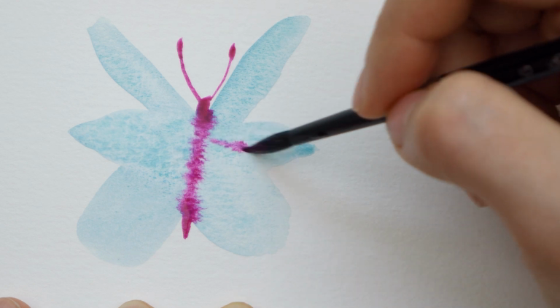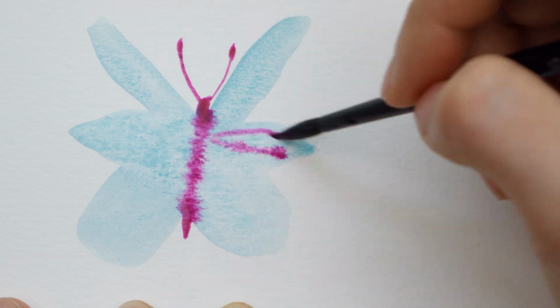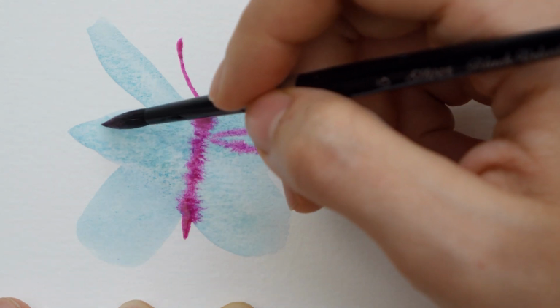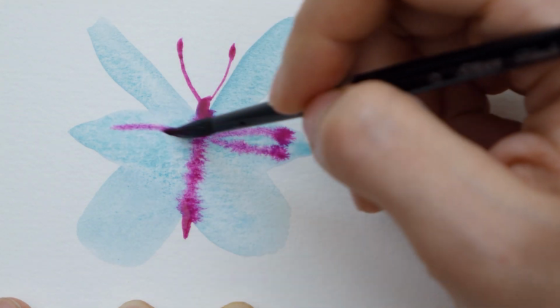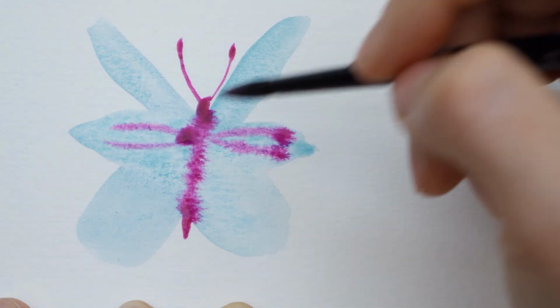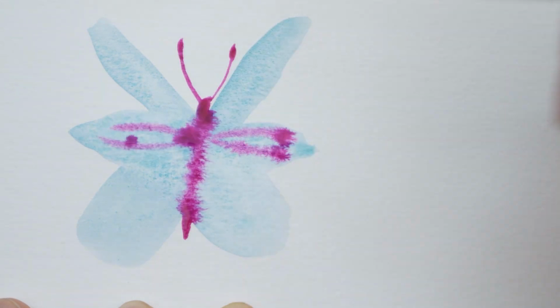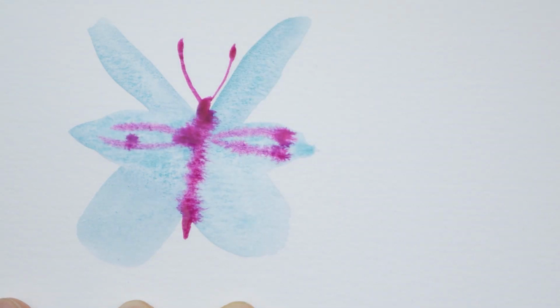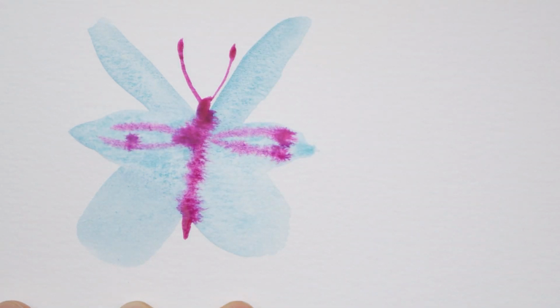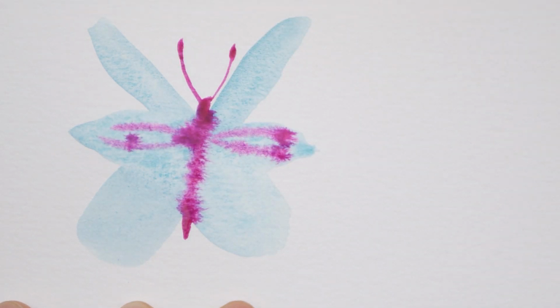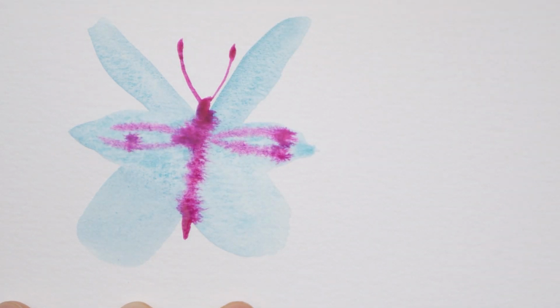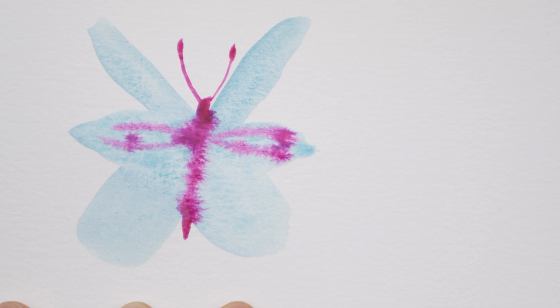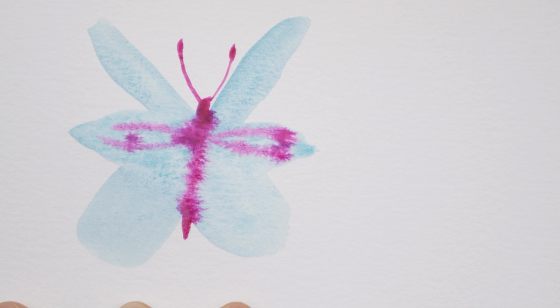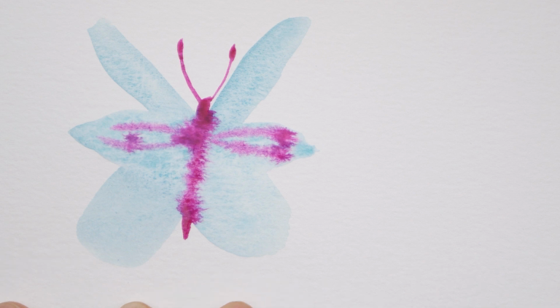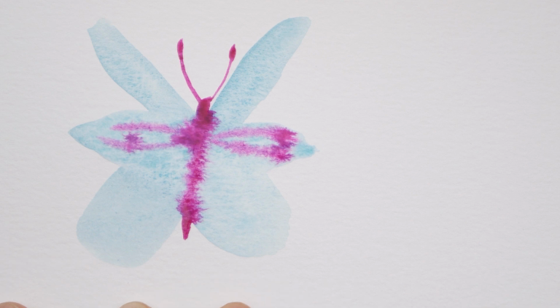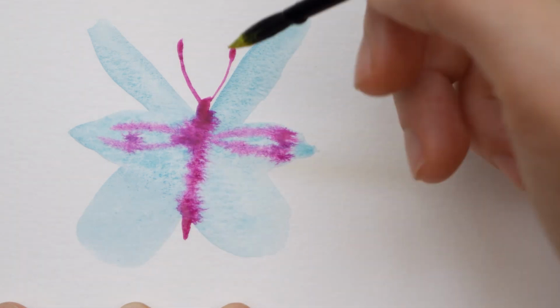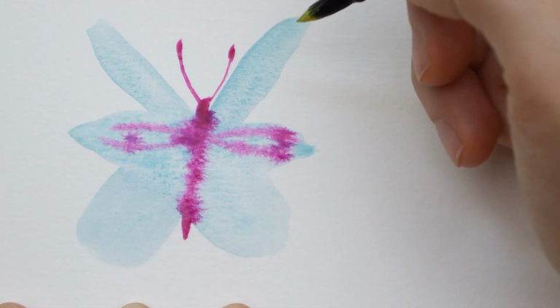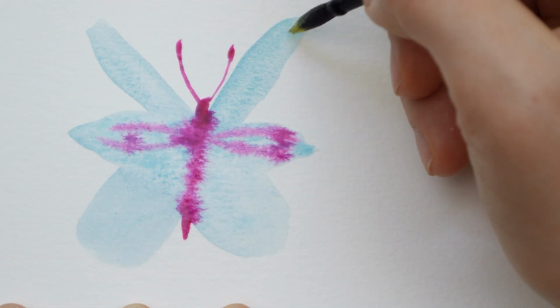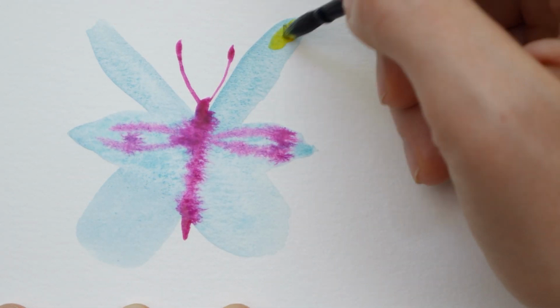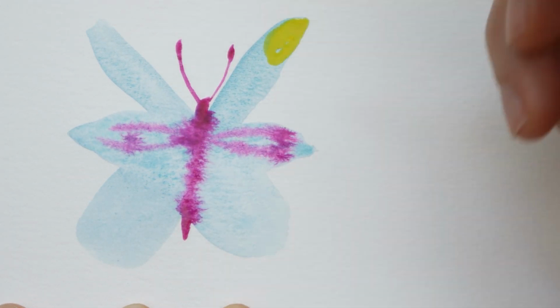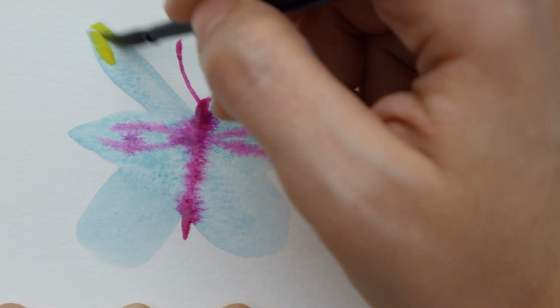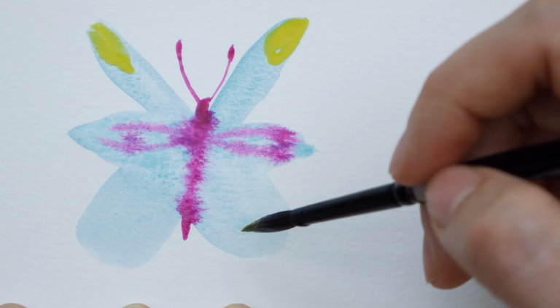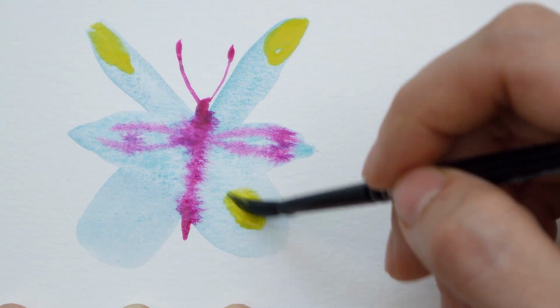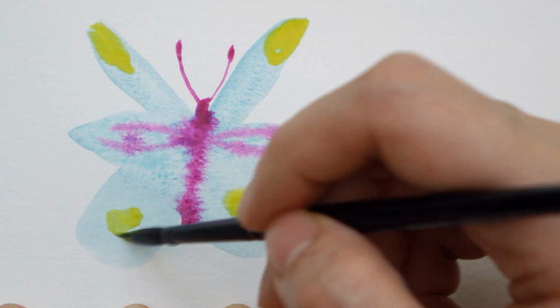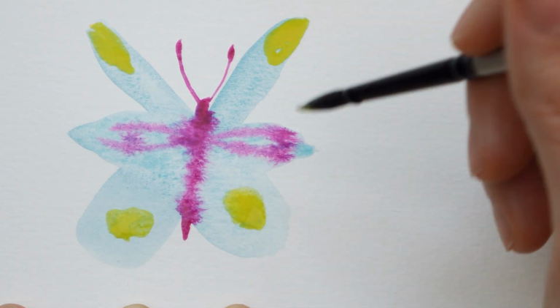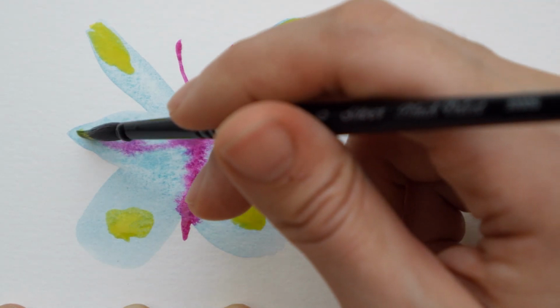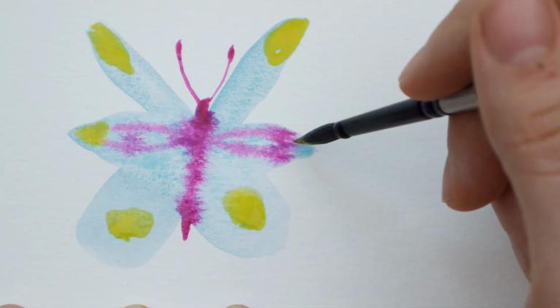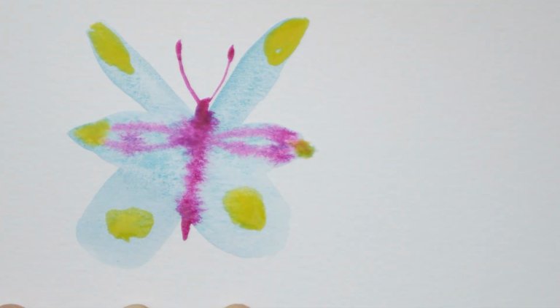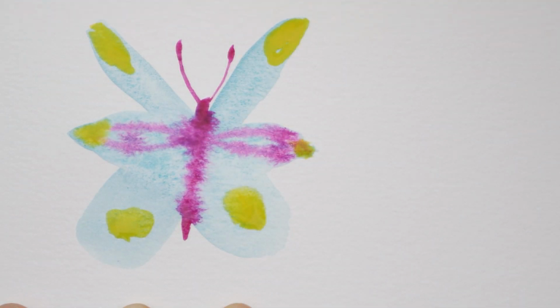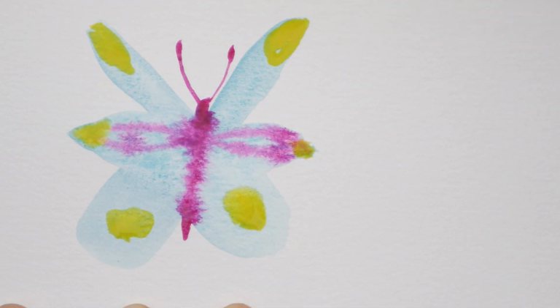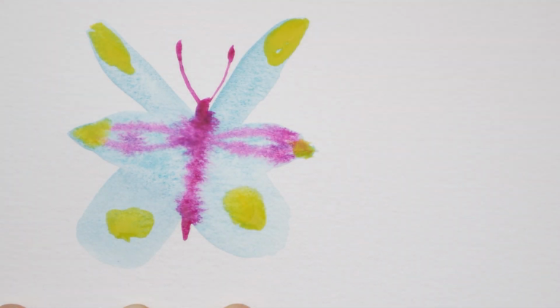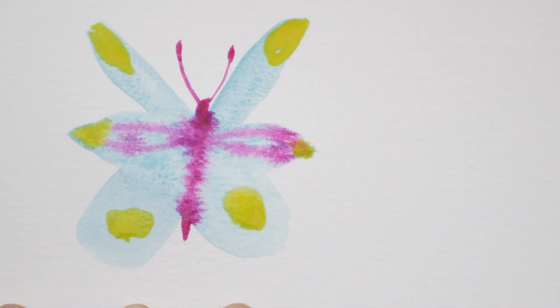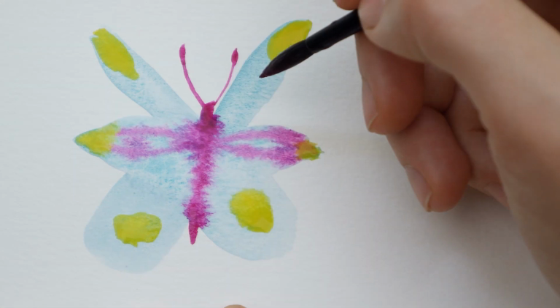How much the paint spreads will depend on how wet your paper is. So if you want it to spread less, let it dry a little more before adding more paint. For example, the pink parts here blended out really nicely but then when I added the yellow paint it was already dry below it so it just kept its shape and didn't make any textures or bleeds.